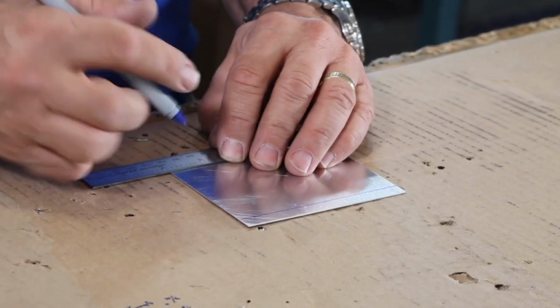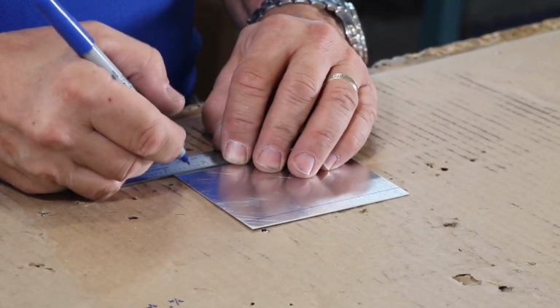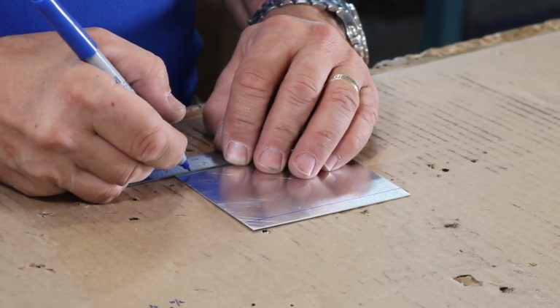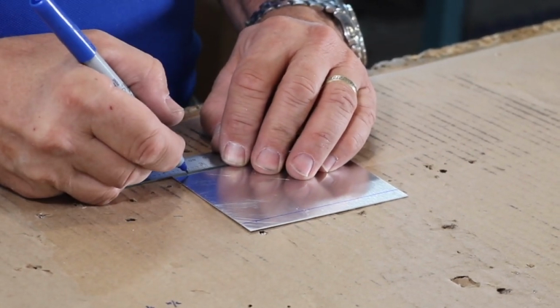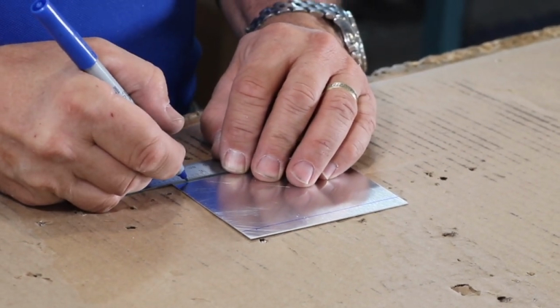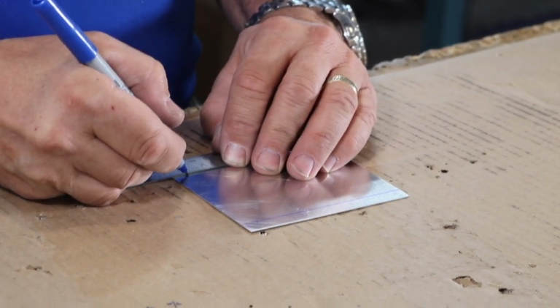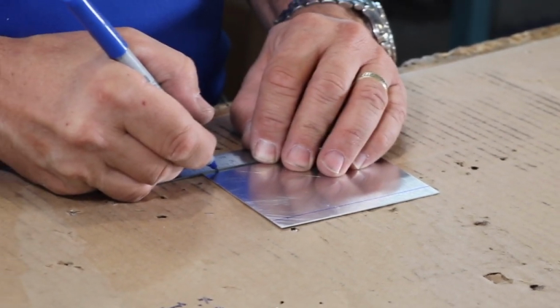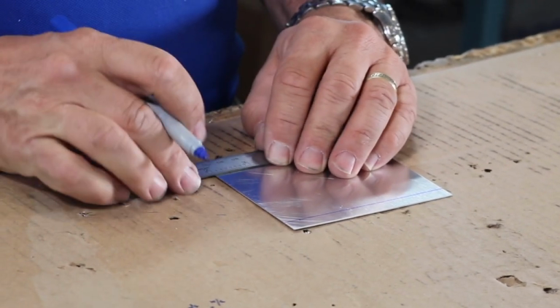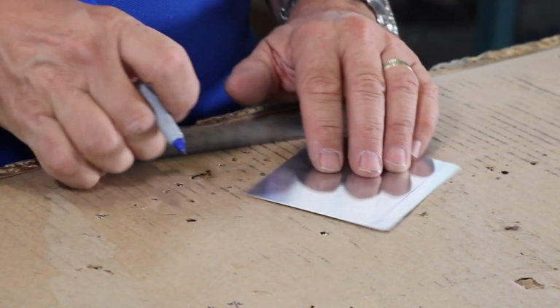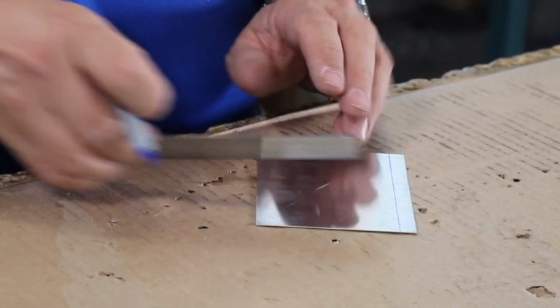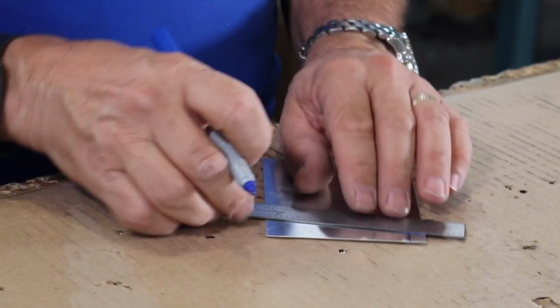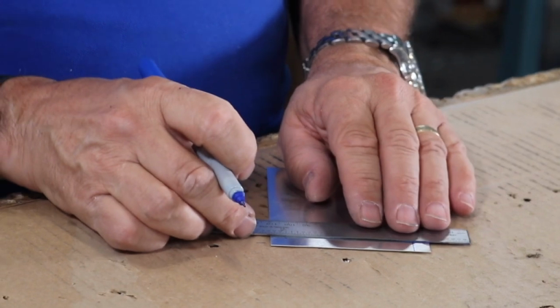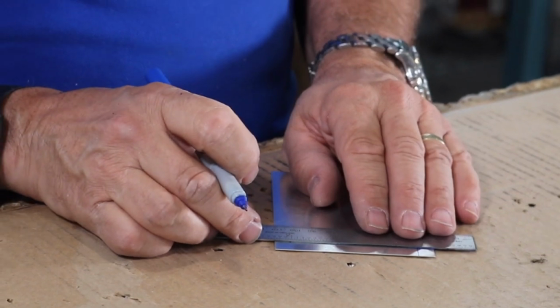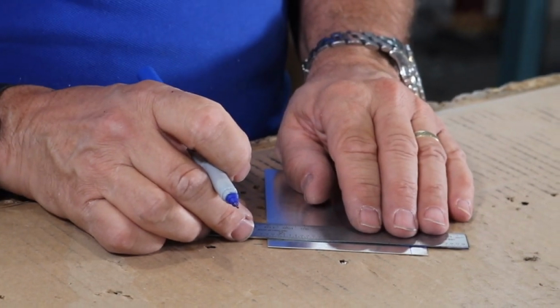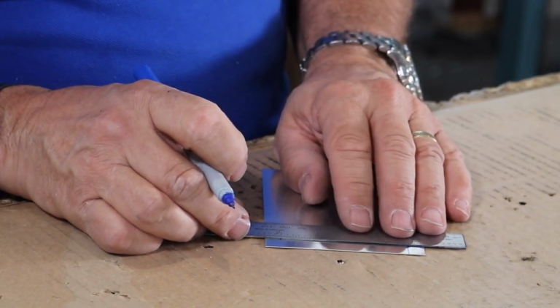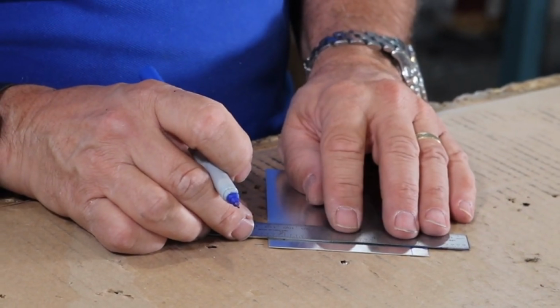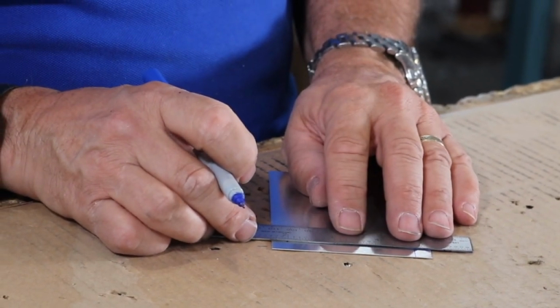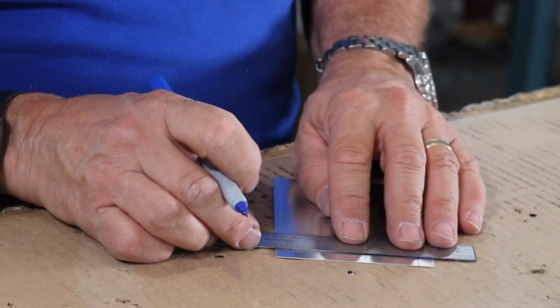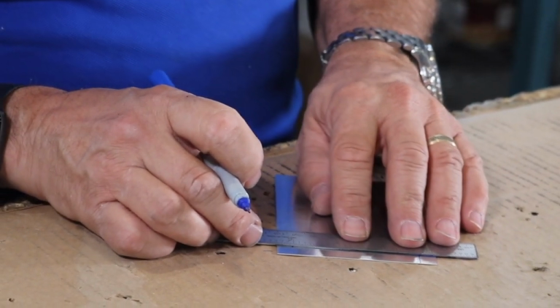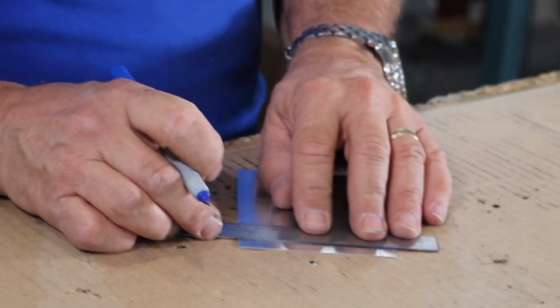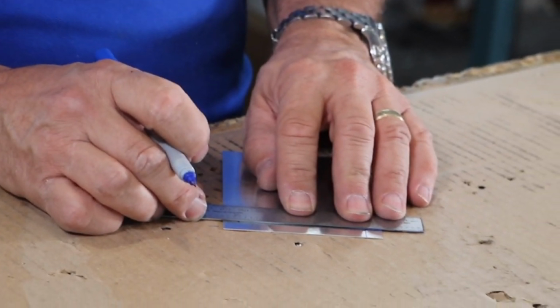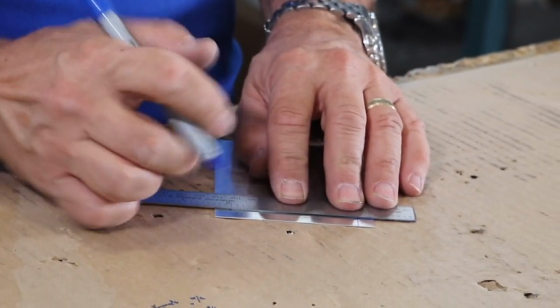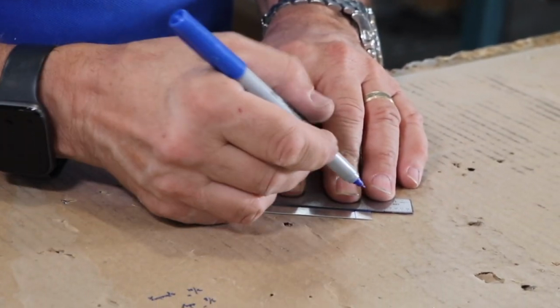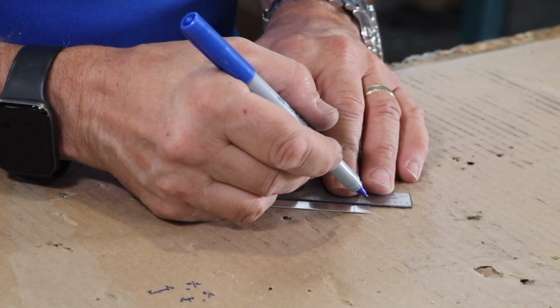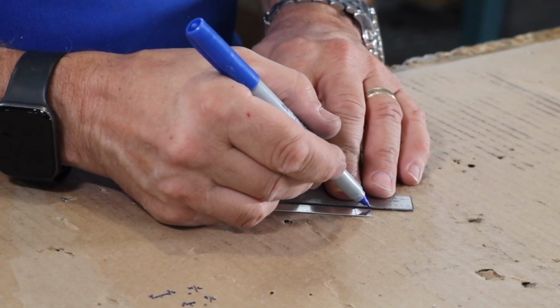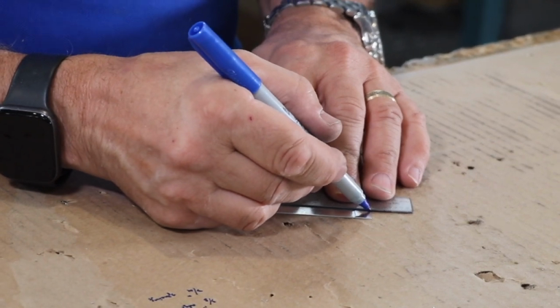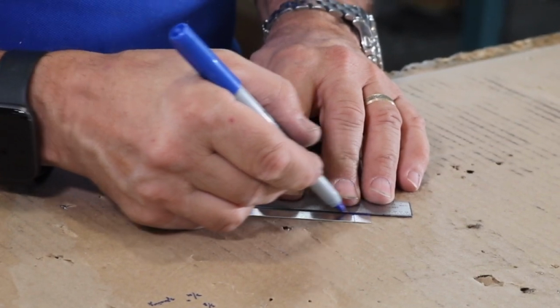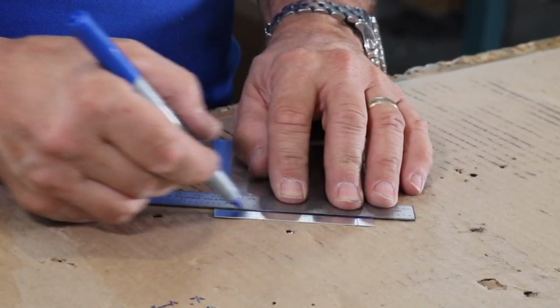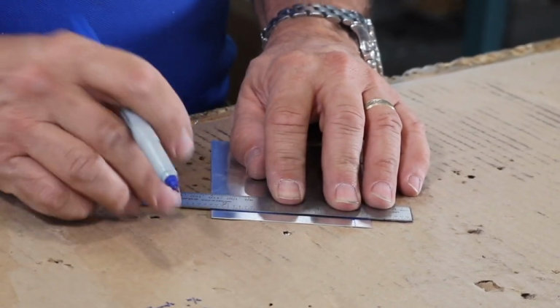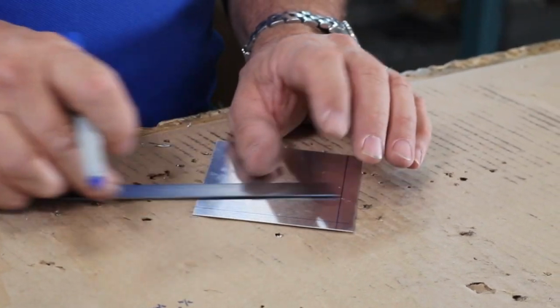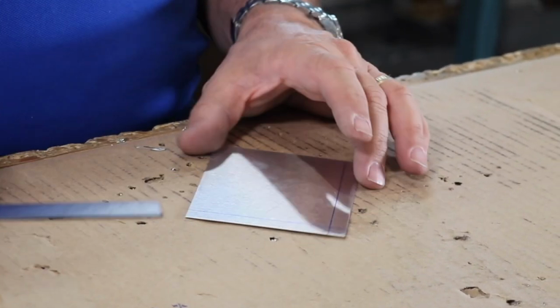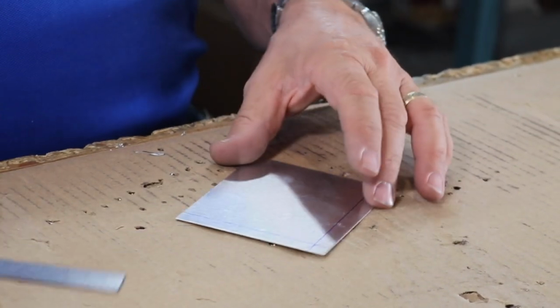You can't do this with a standard magic marker. You also don't want to do it with an etch or a scribing tool — you don't want to scribe it because then you're going to add stress risers.